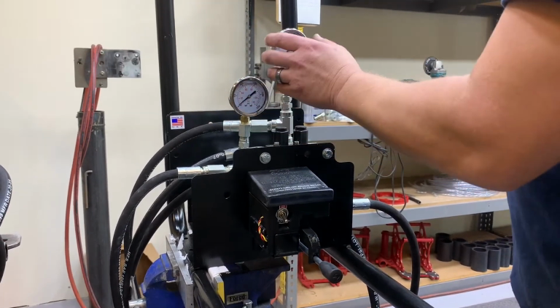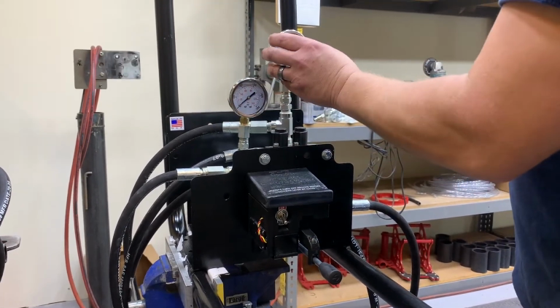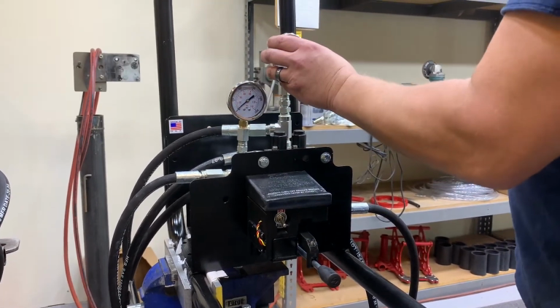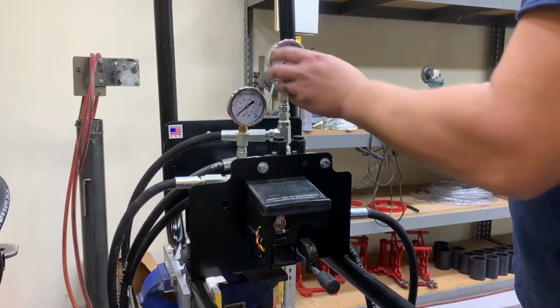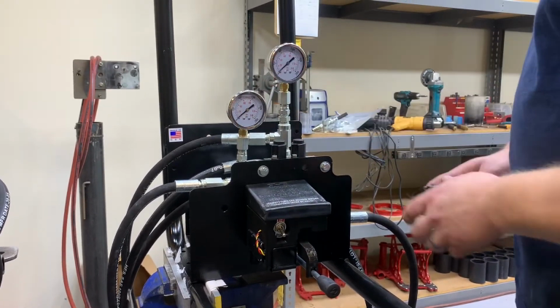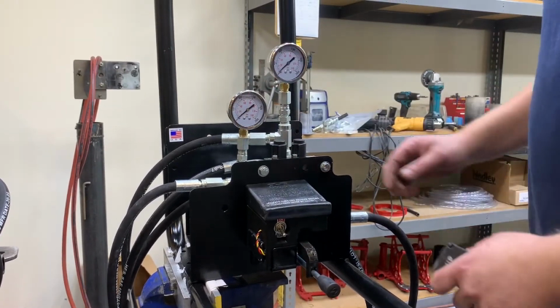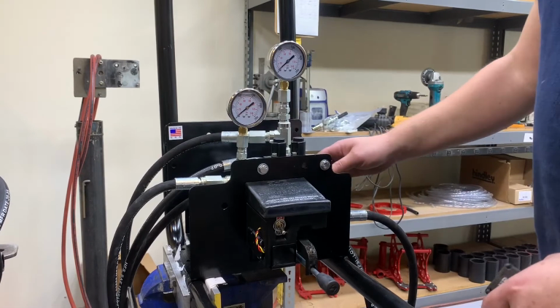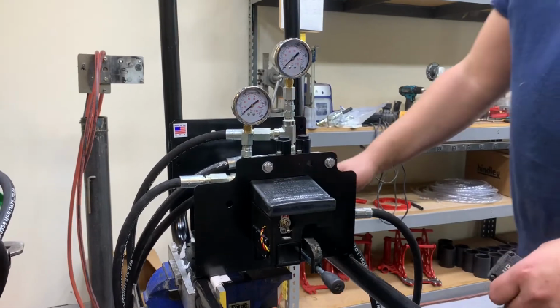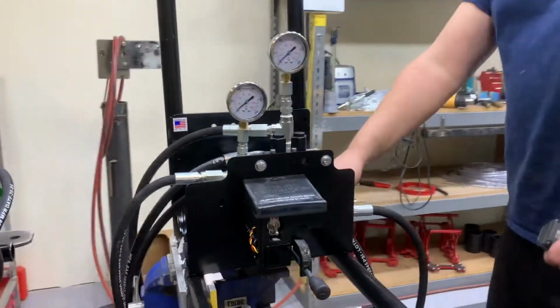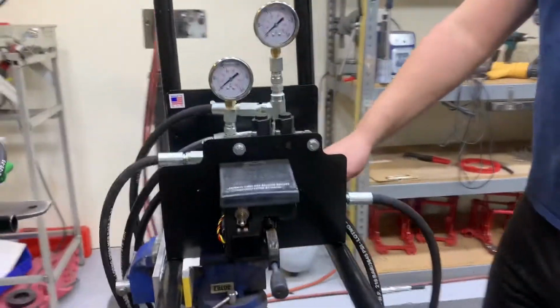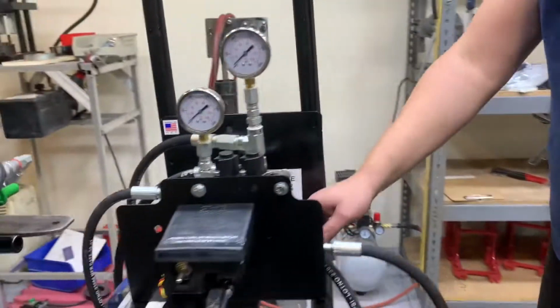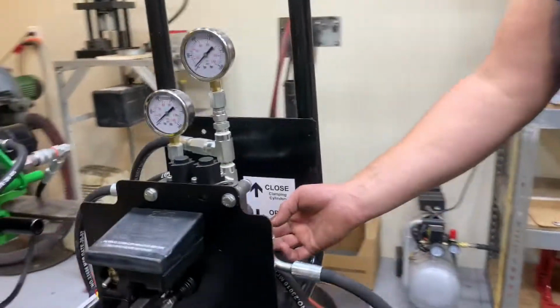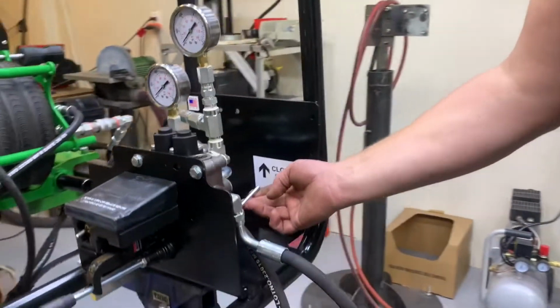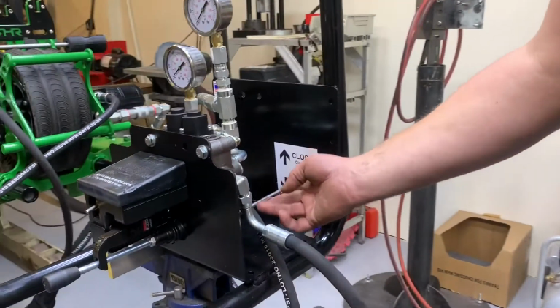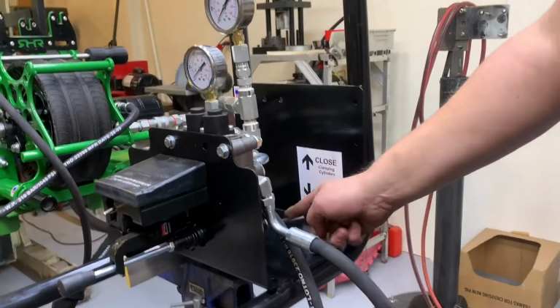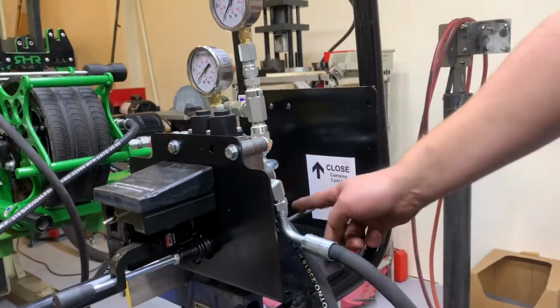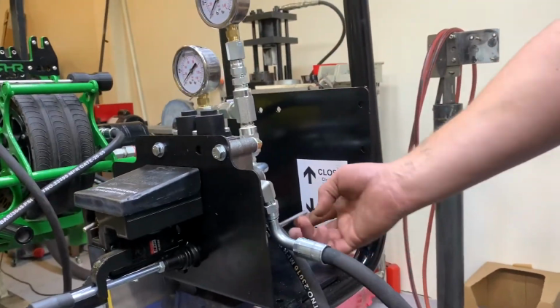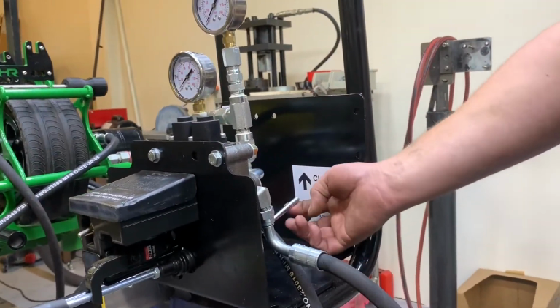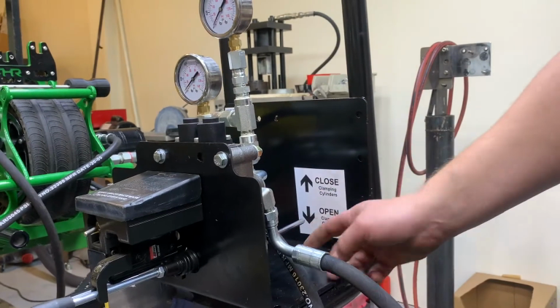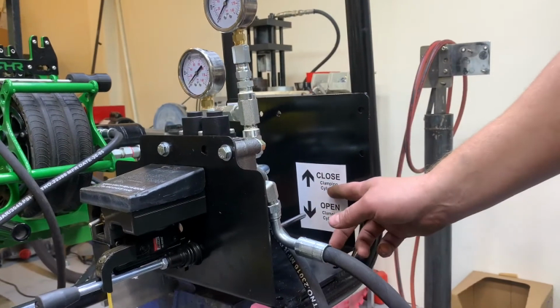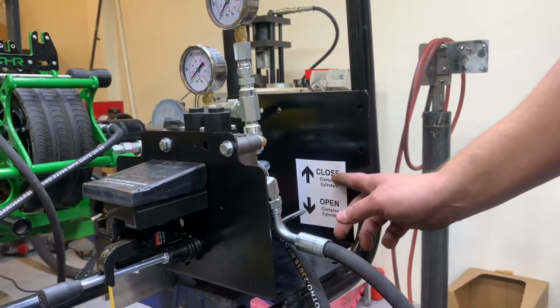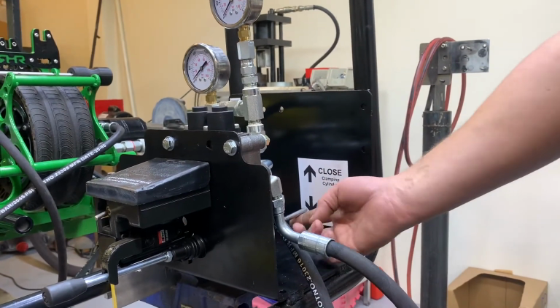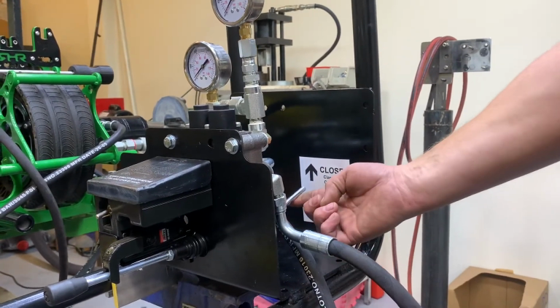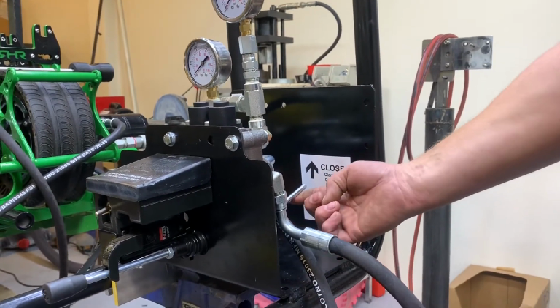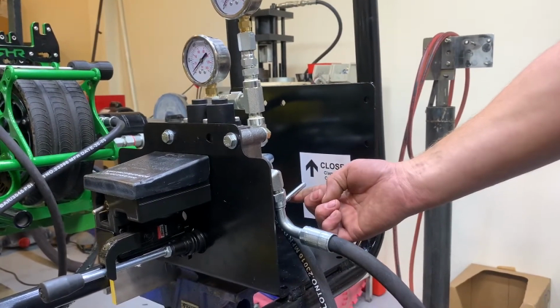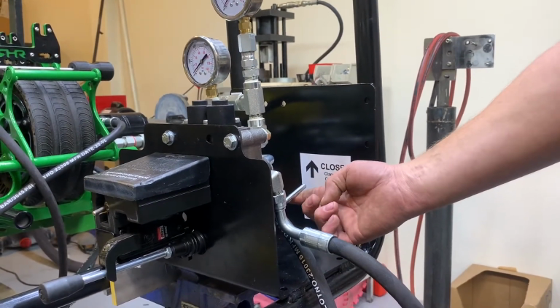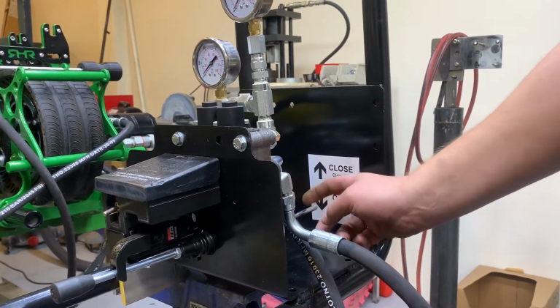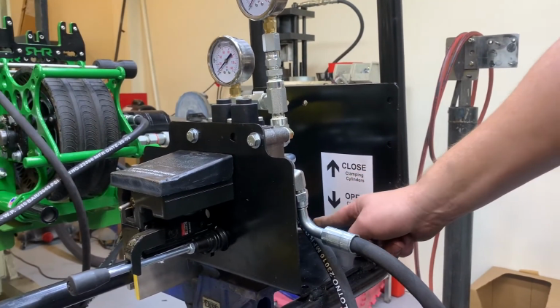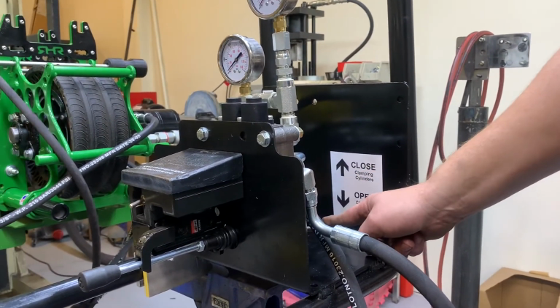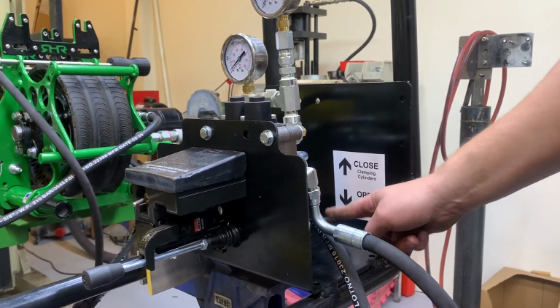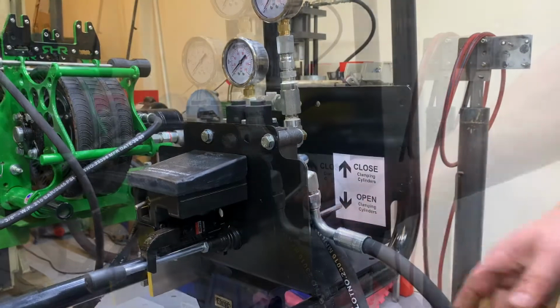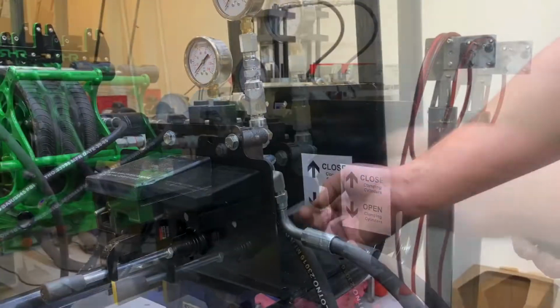This is the cylinder pressure. Back here is how you open and close the cylinders. To close the cylinders you lift up; to open the cylinders push down on the remote.